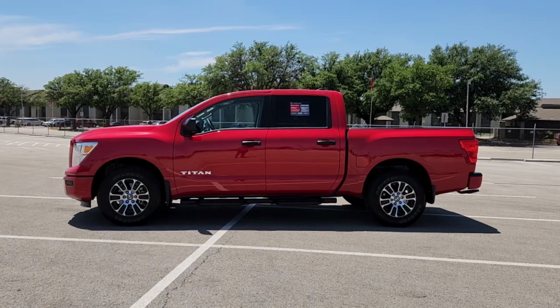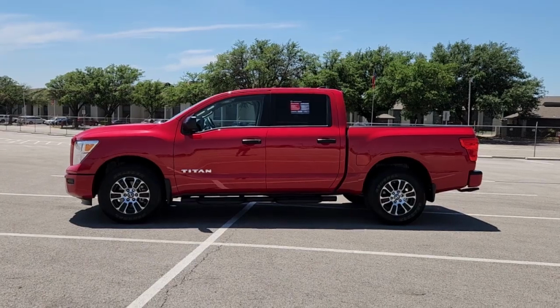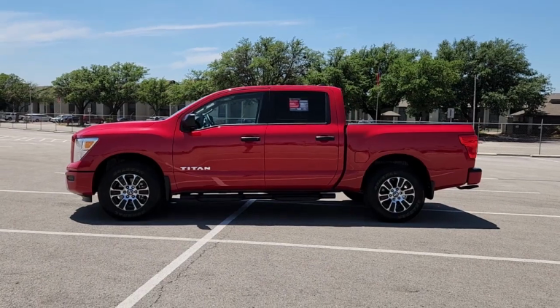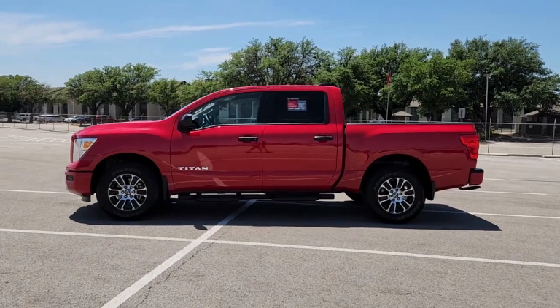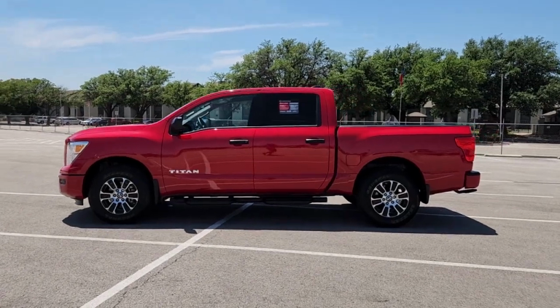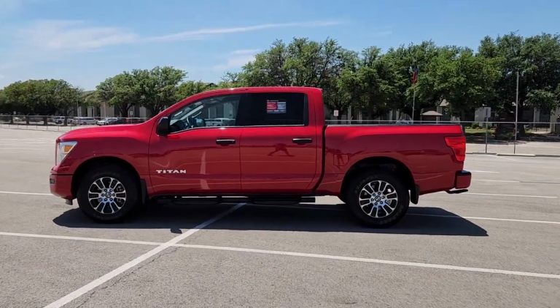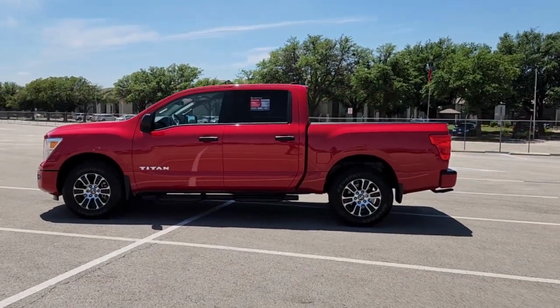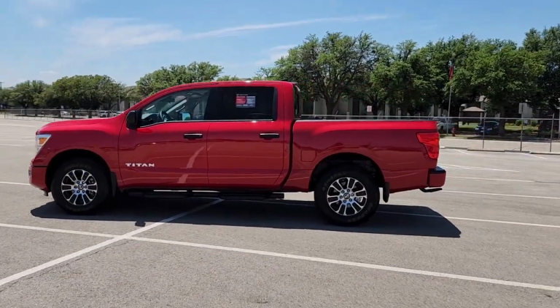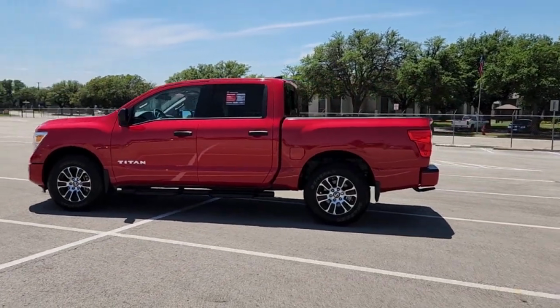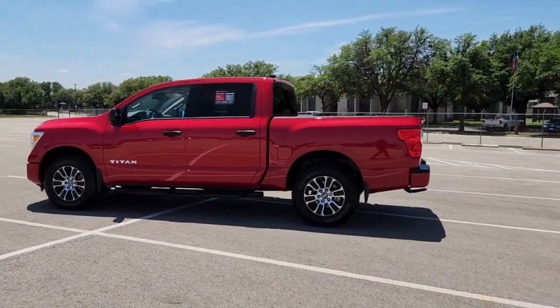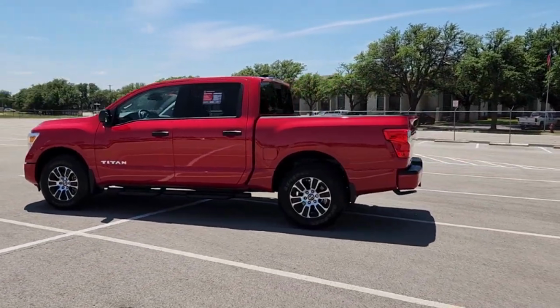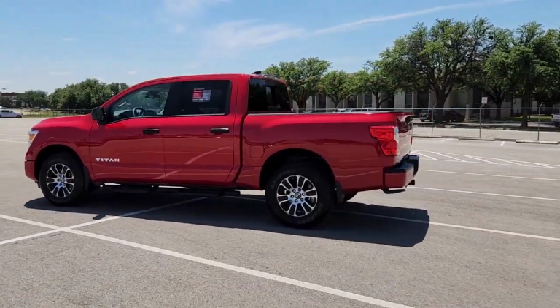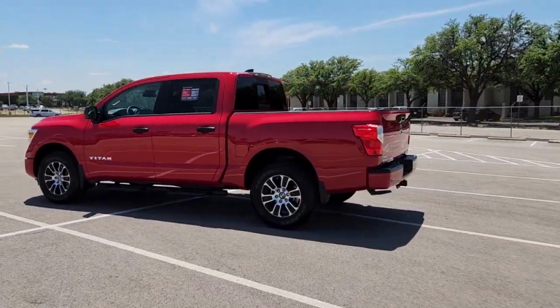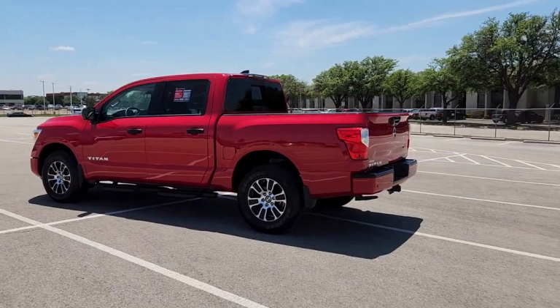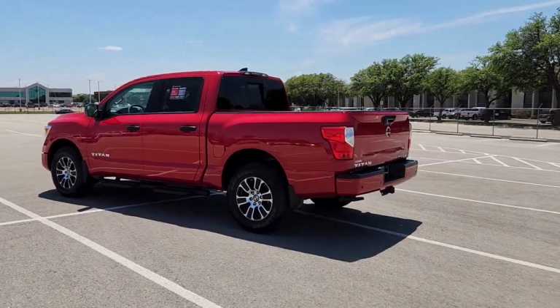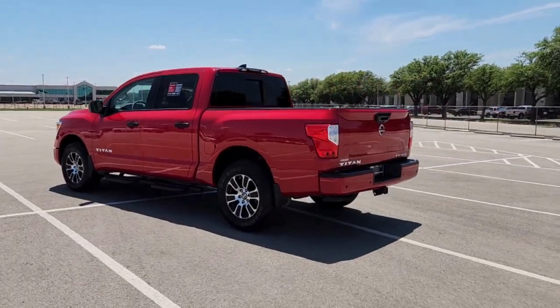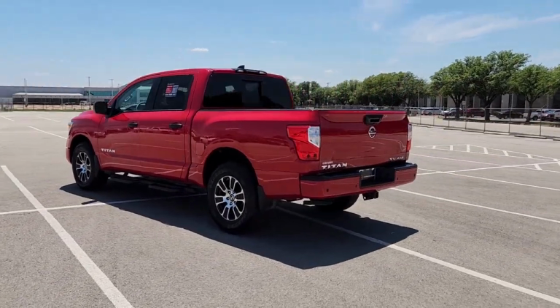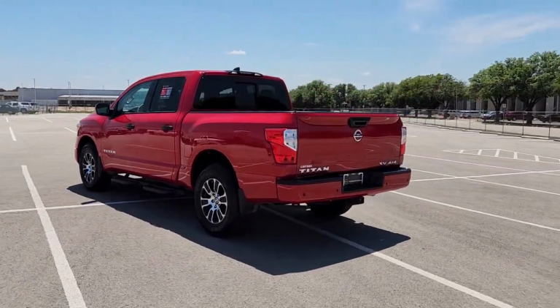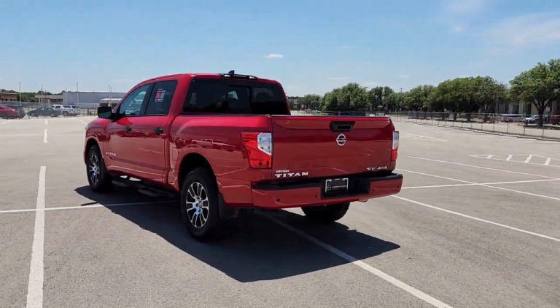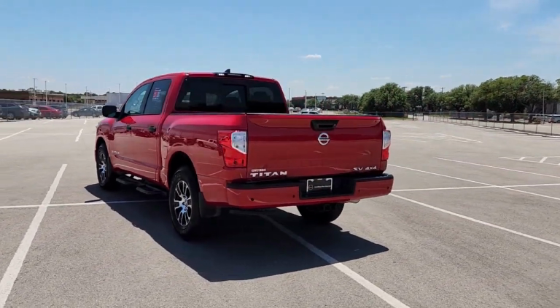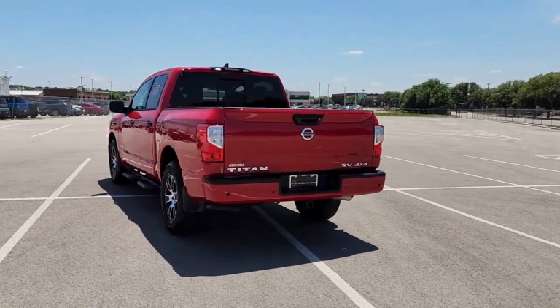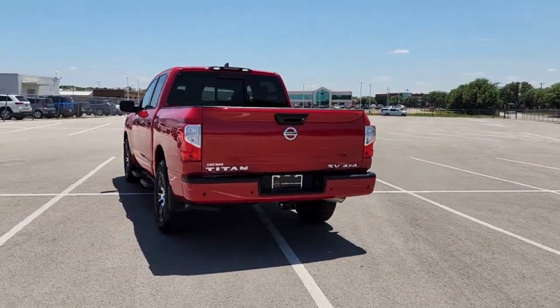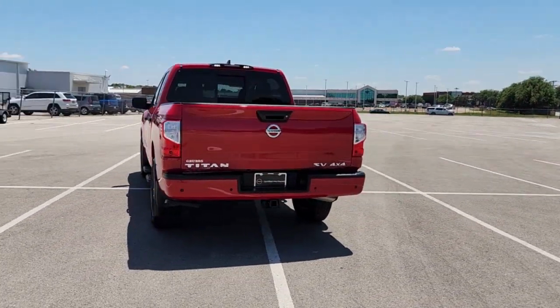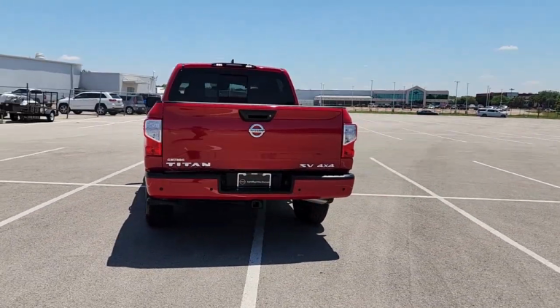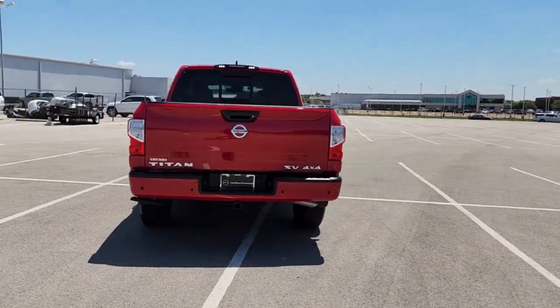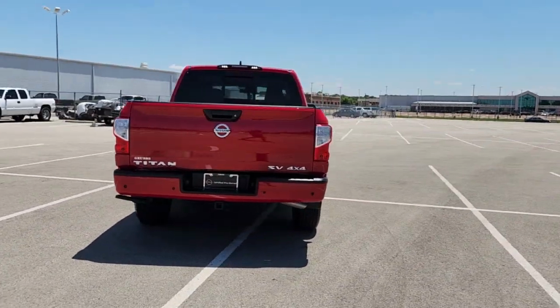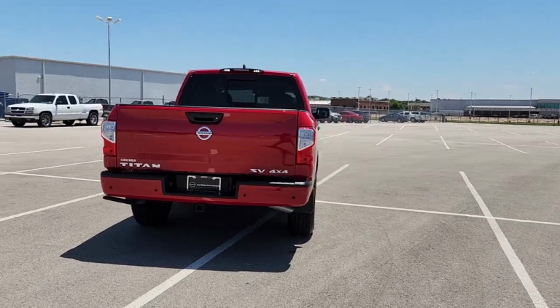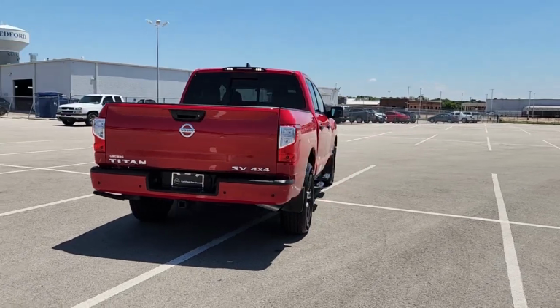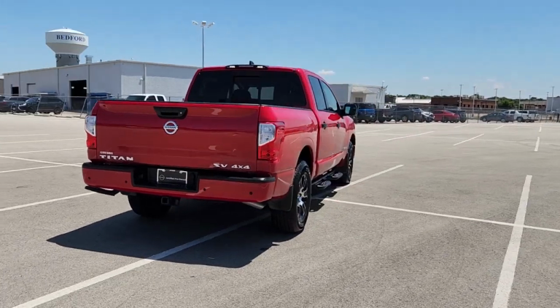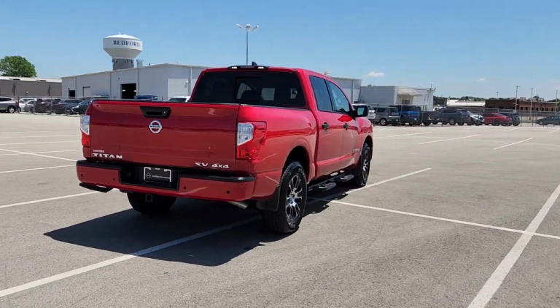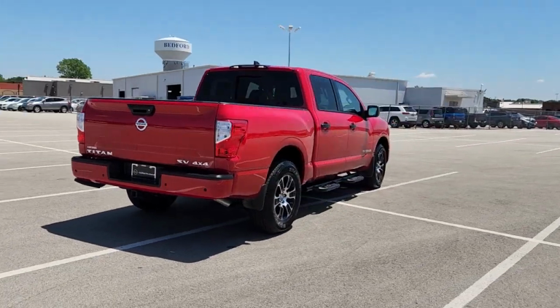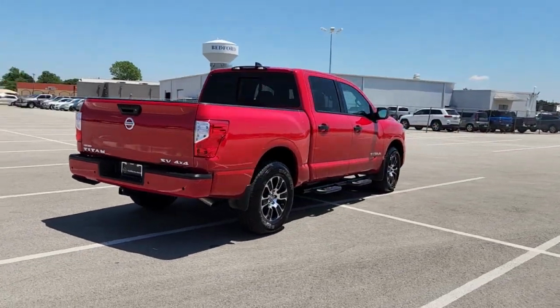Take a moment to check out the 2022 Nissan Titan. With less than 10,000 miles on the odometer, this vehicle provides excellent value. Get the job done right with this mighty Titan.